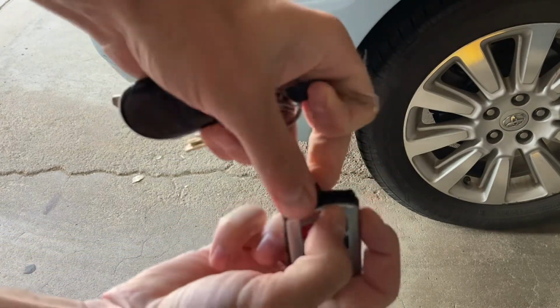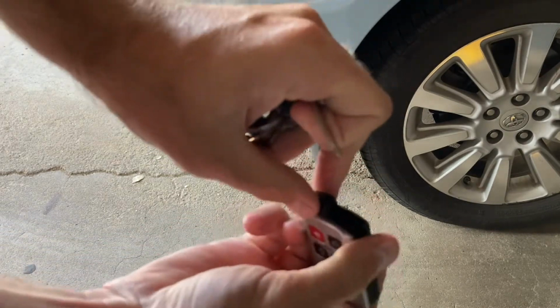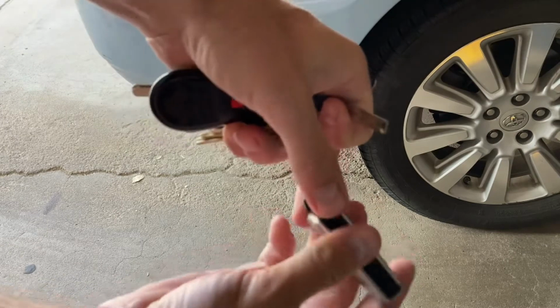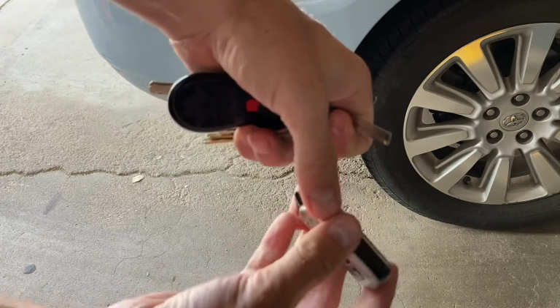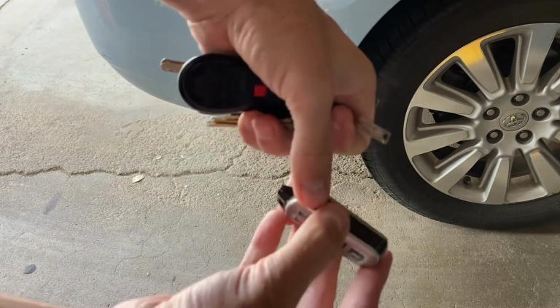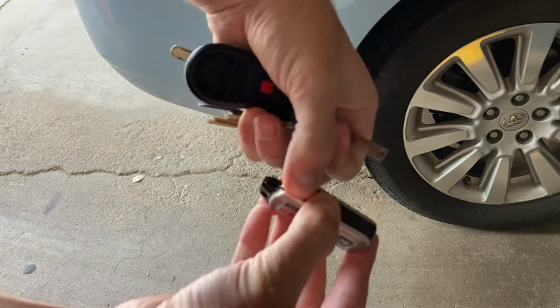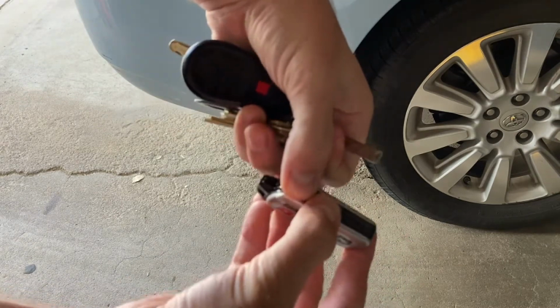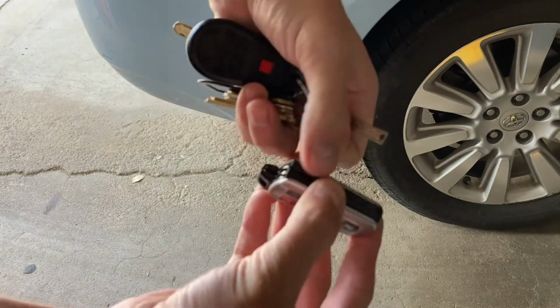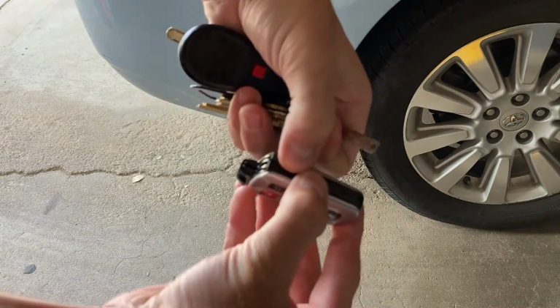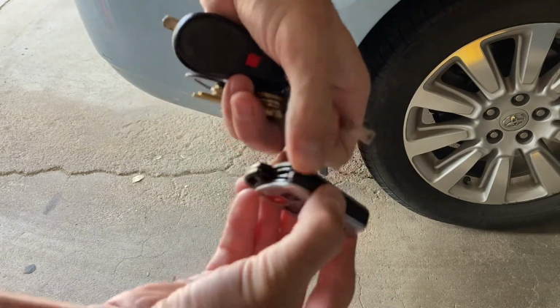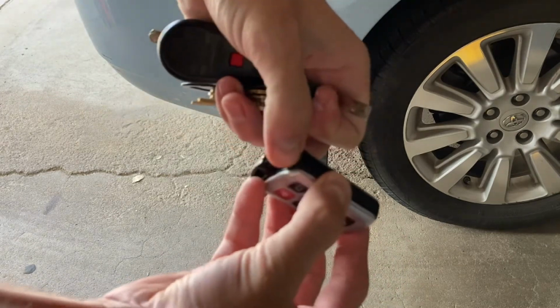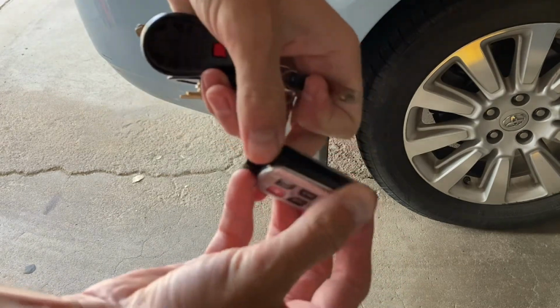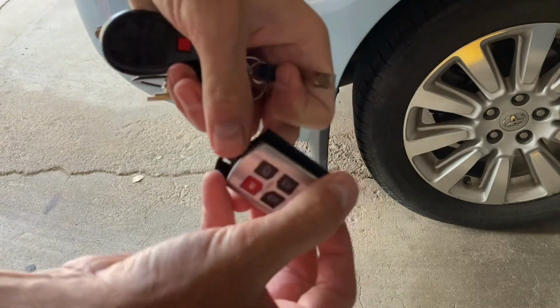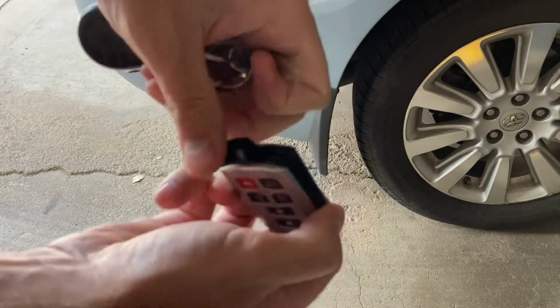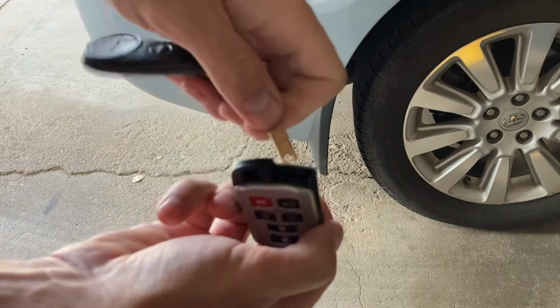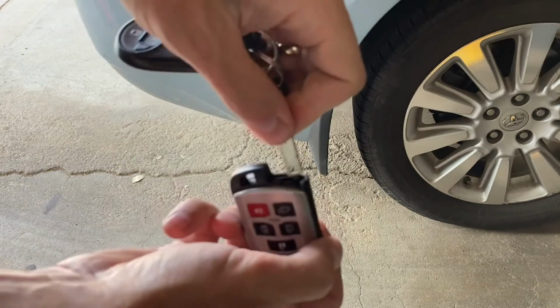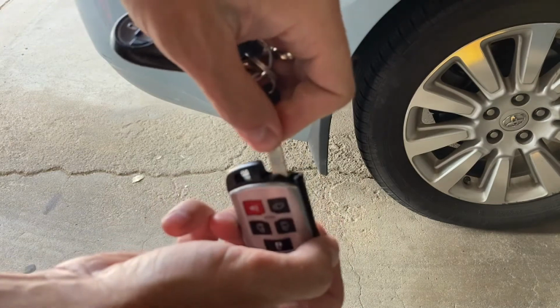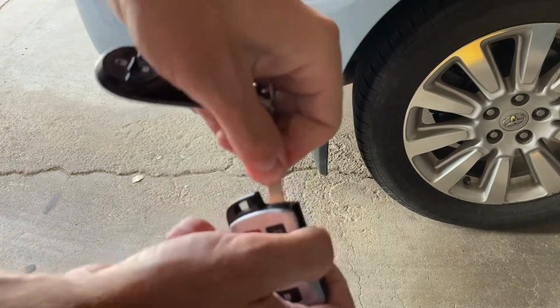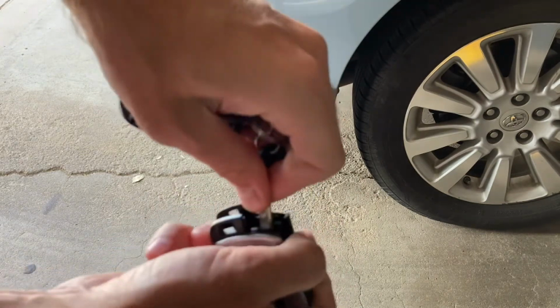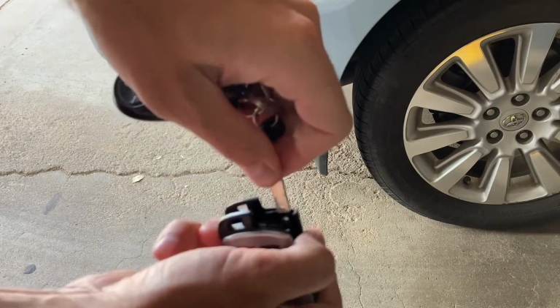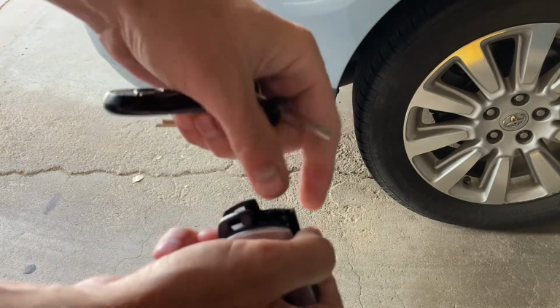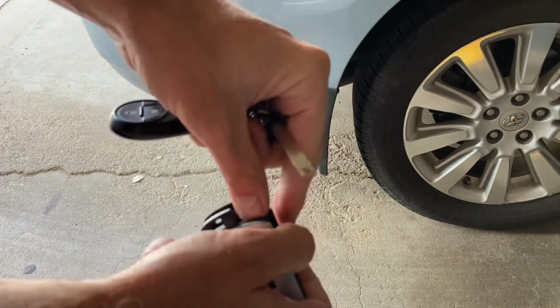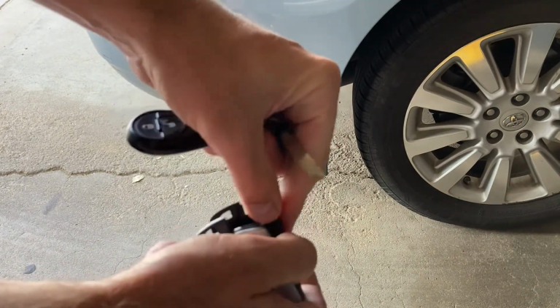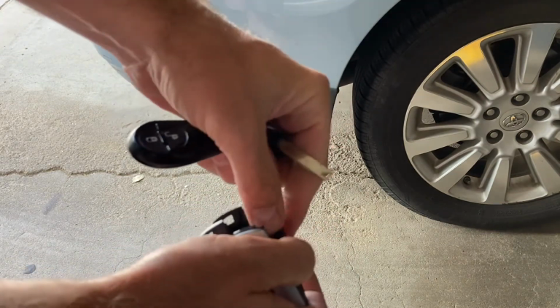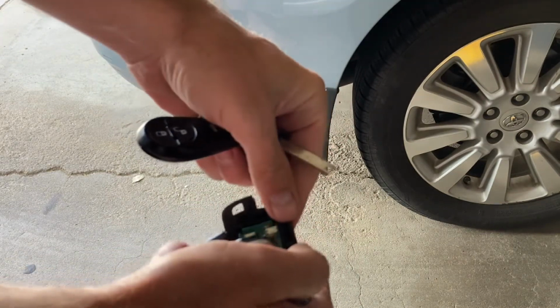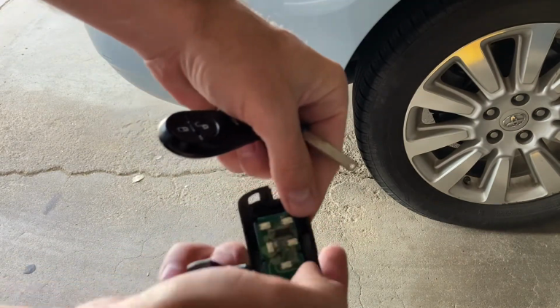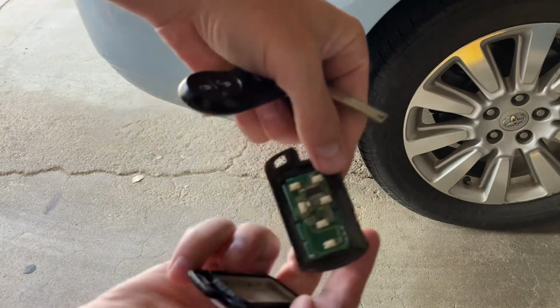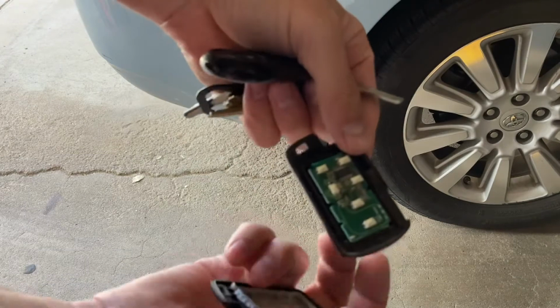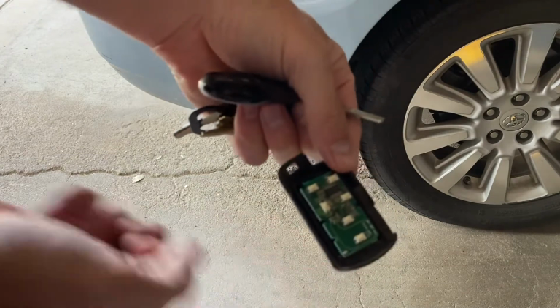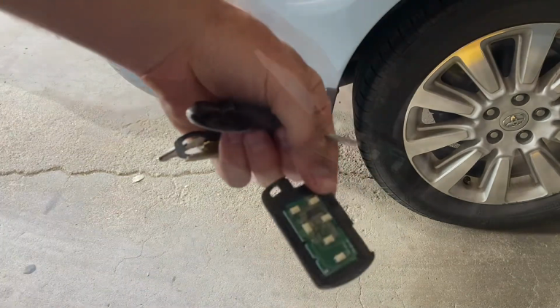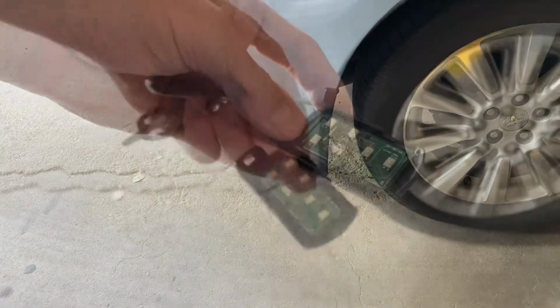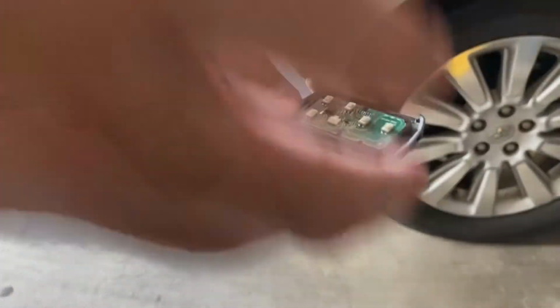To put it back, pretty simple — just like that. Now to change the battery, you're going to use the tip of the key. There's a little insert and you'll go ahead and put it in there and kind of twist. We're going to pop the top of our key fob — it's plastic so you want to be delicate; you don't want anything to break or crack.